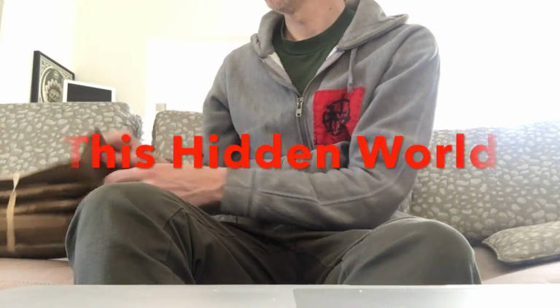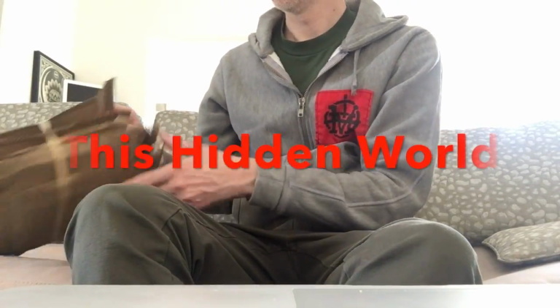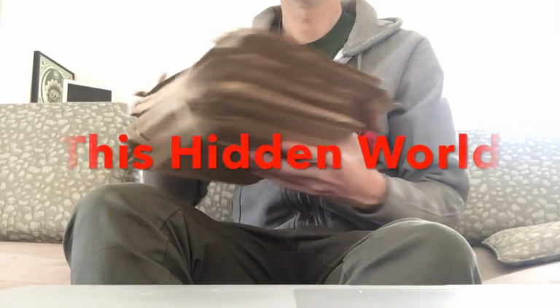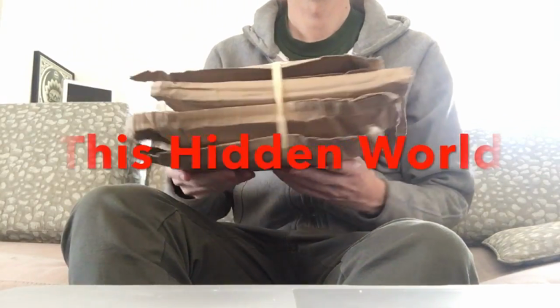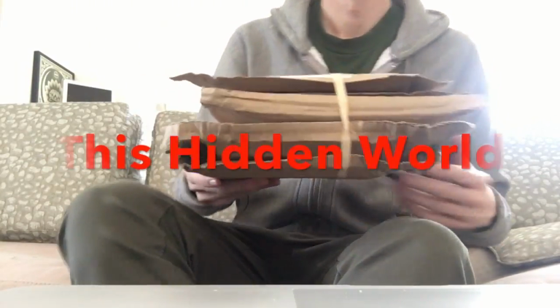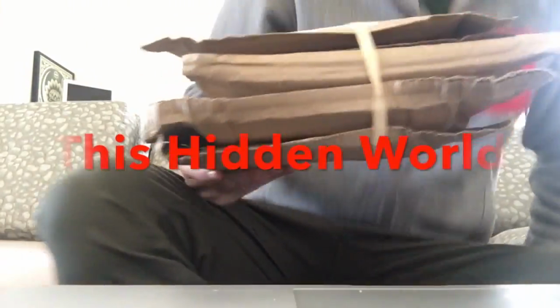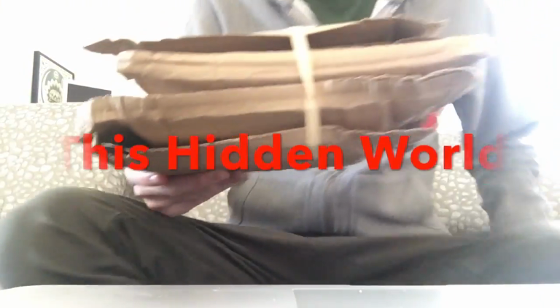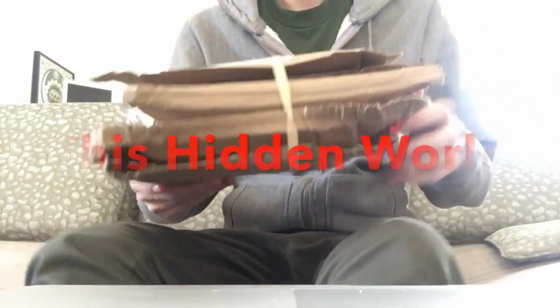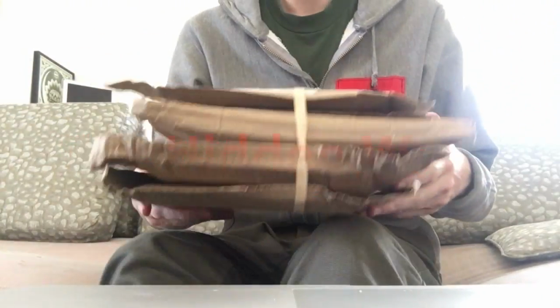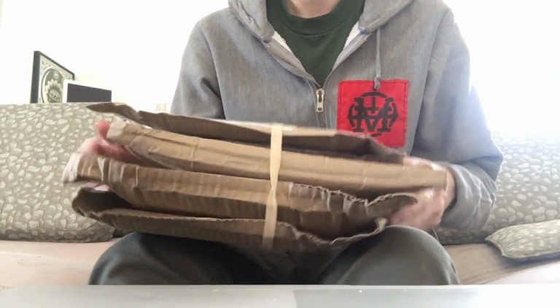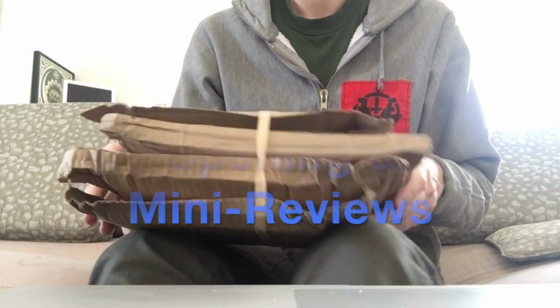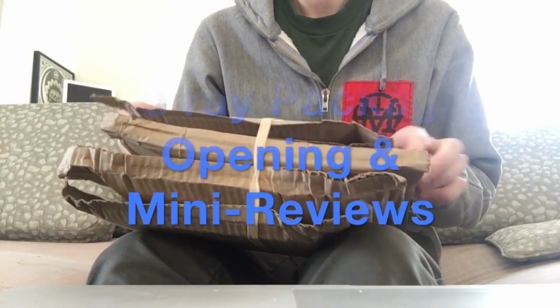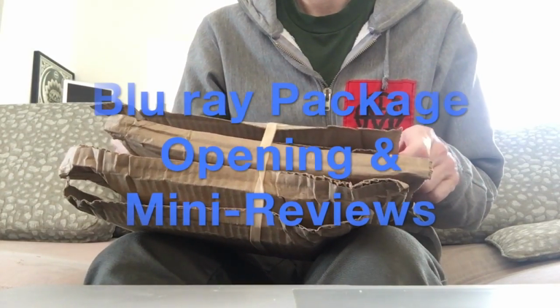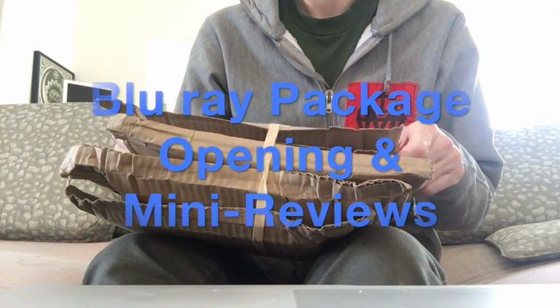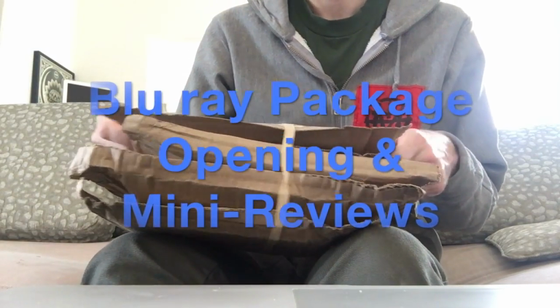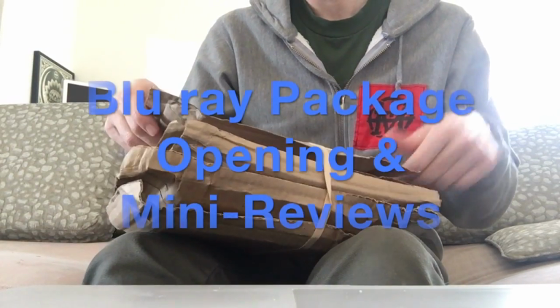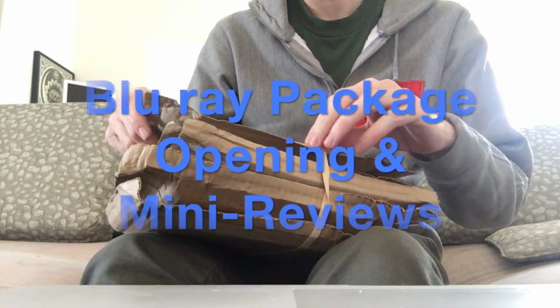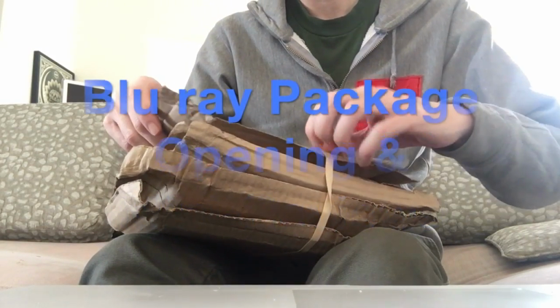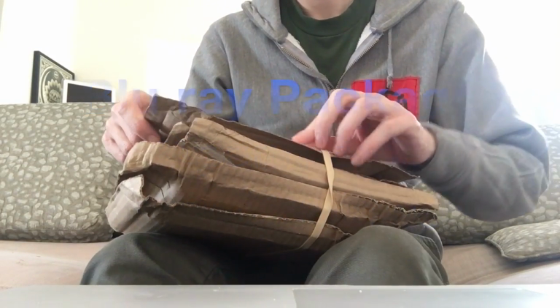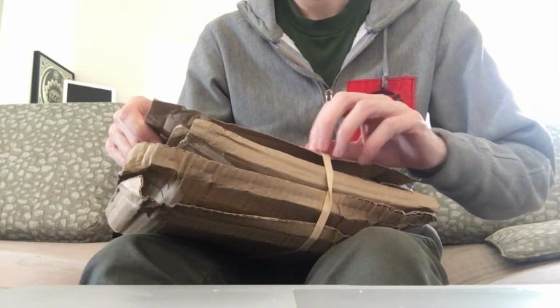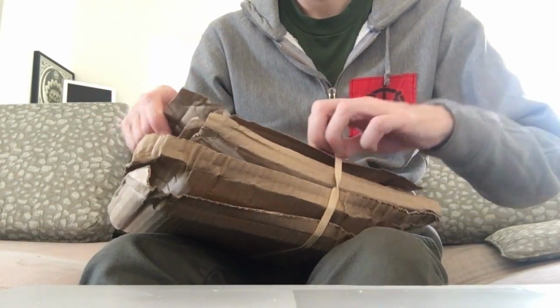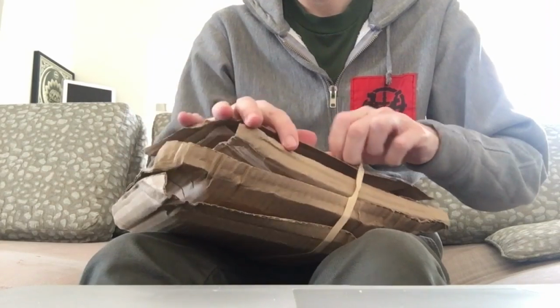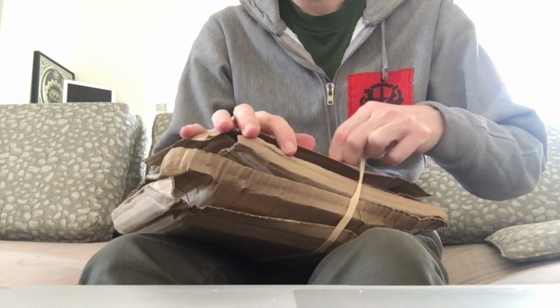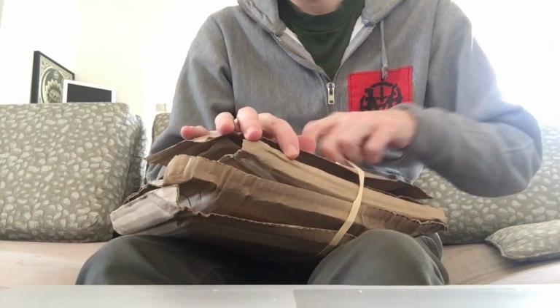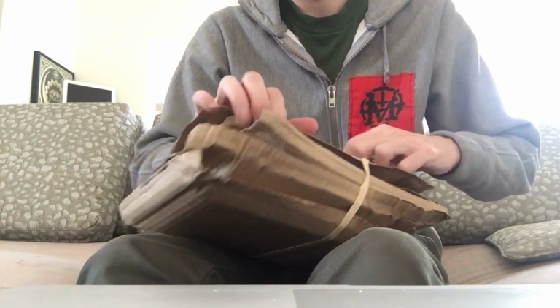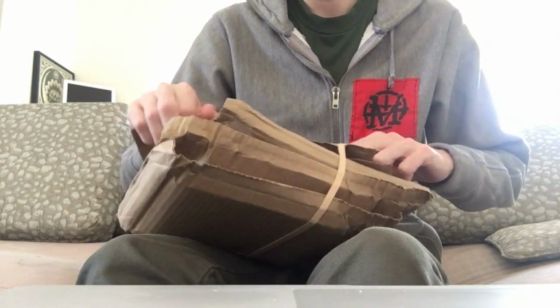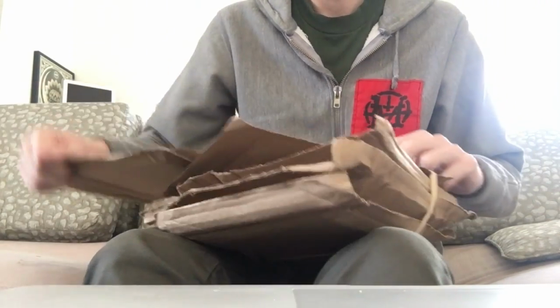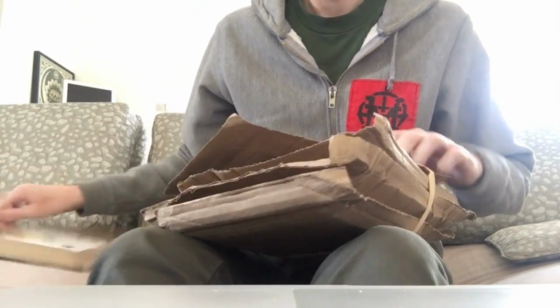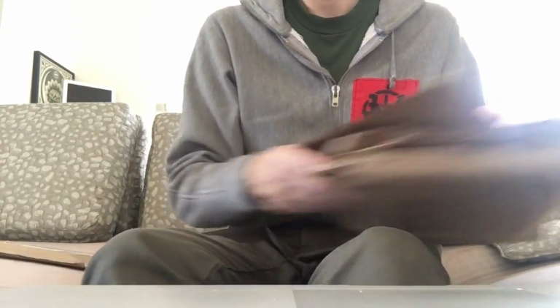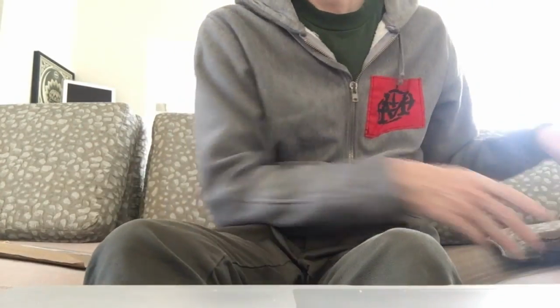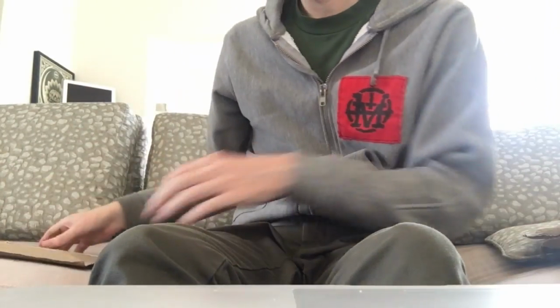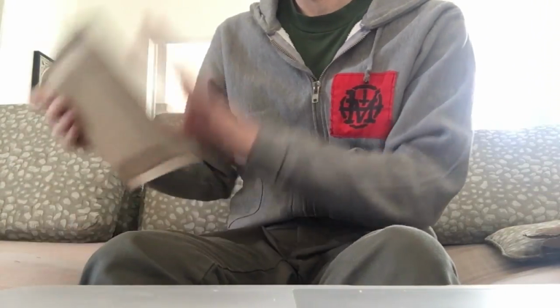Welcome back. A couple weeks ago we got all these packages come in on the same day. They were sent out on different days but they all just arrived in one clump, and we opened them up and have watched a few of them since.